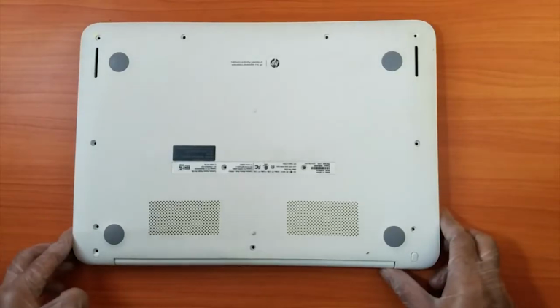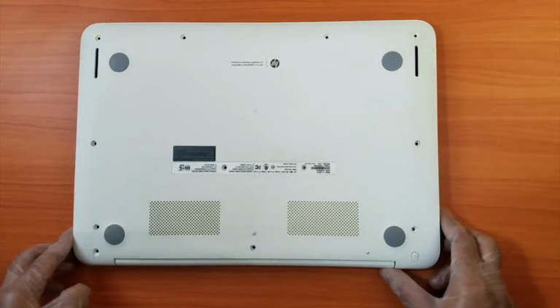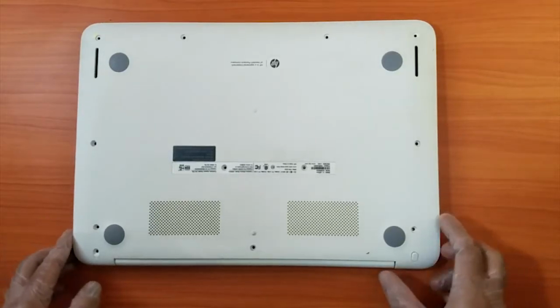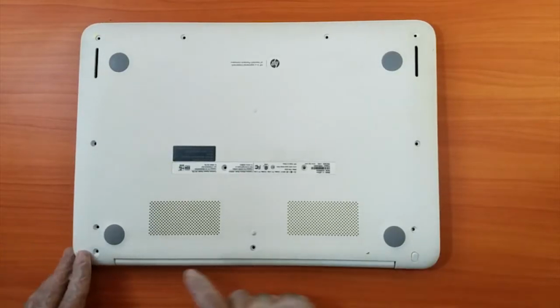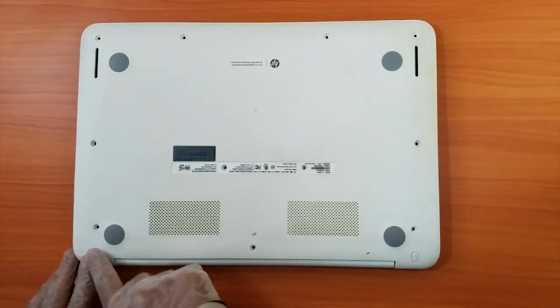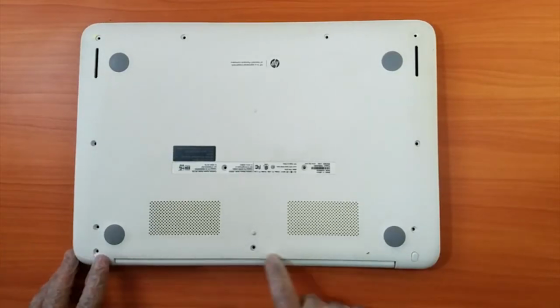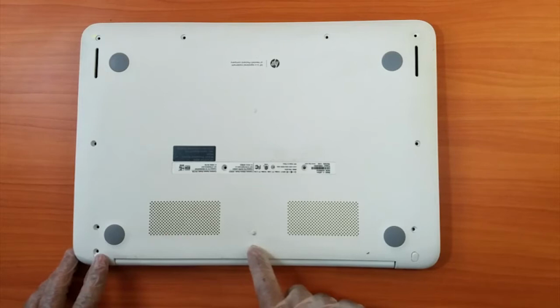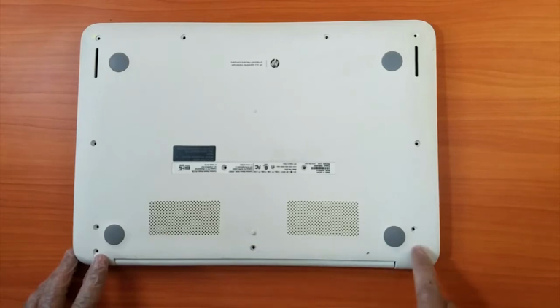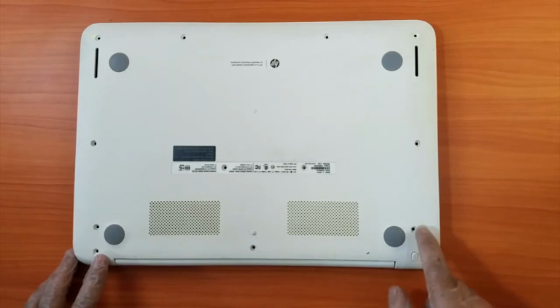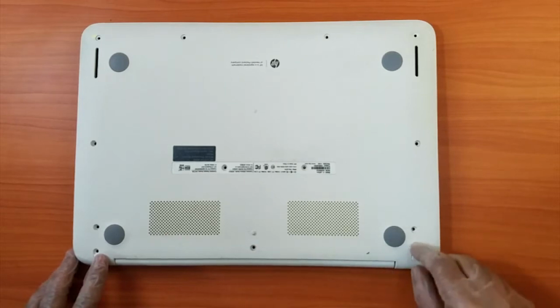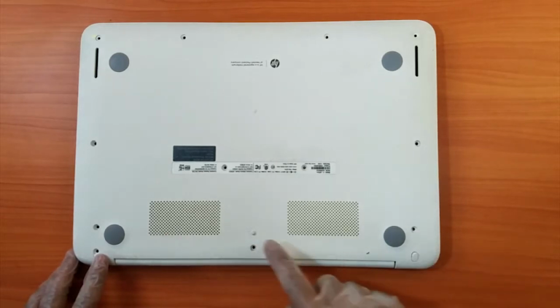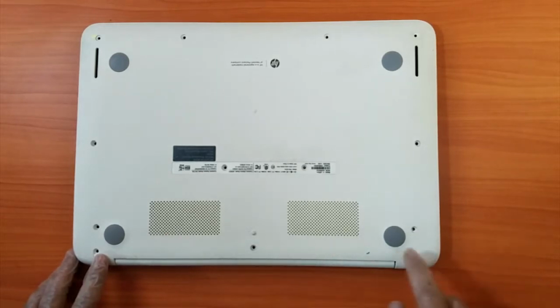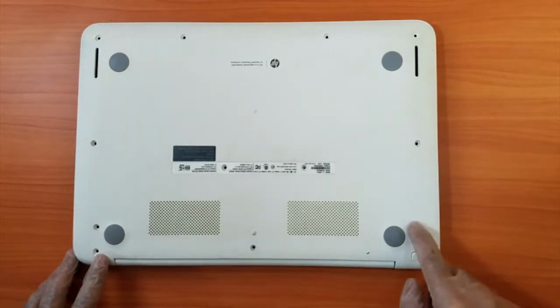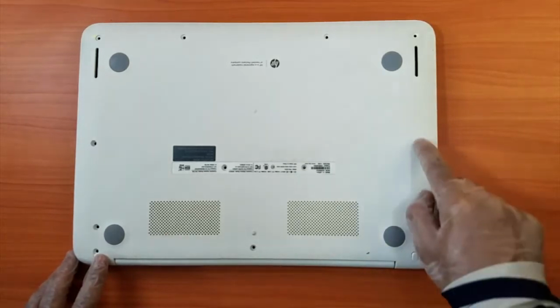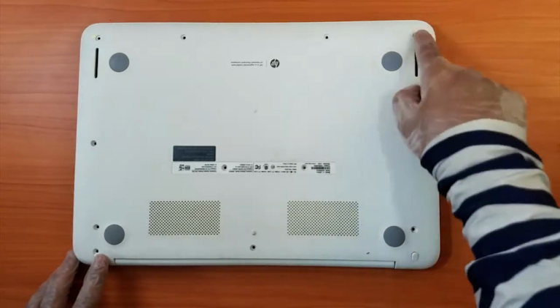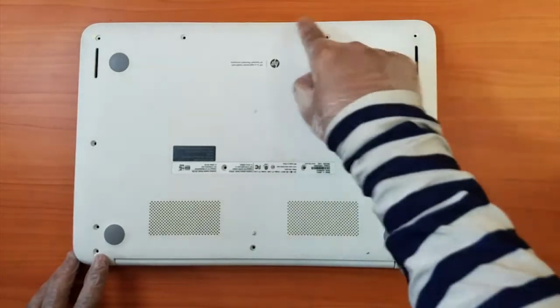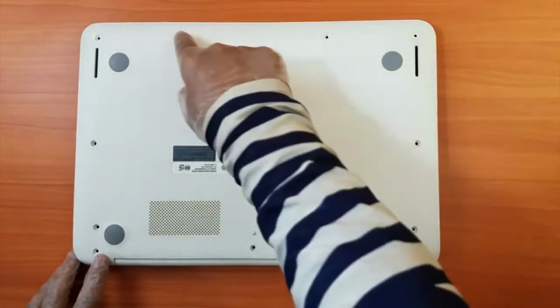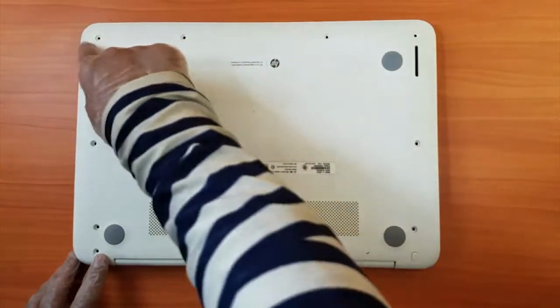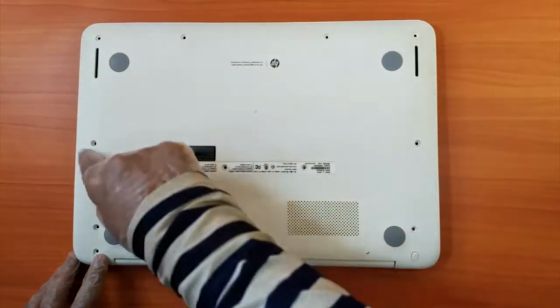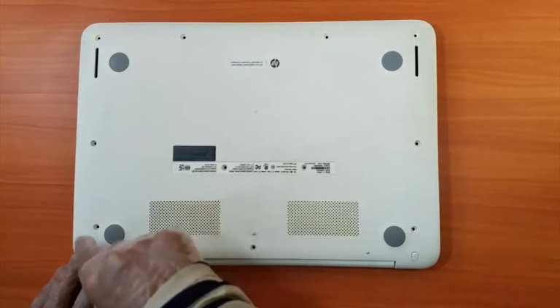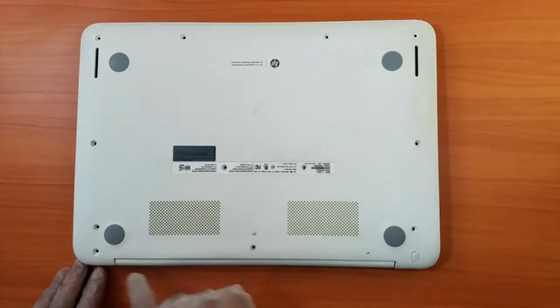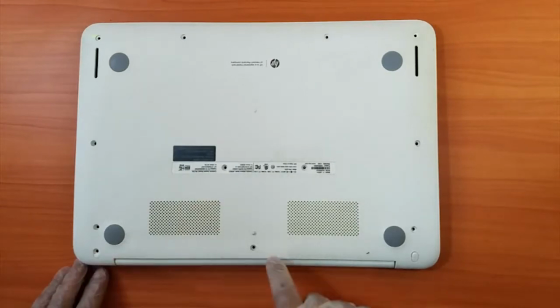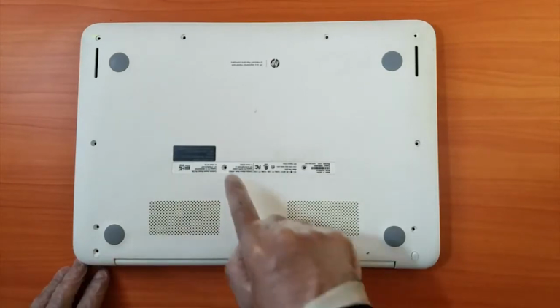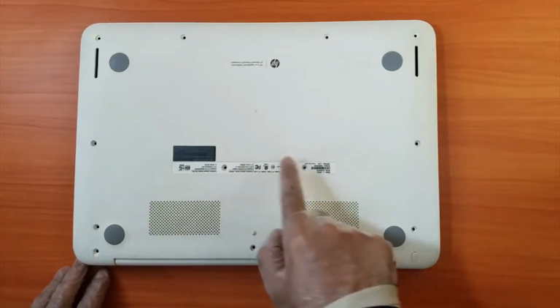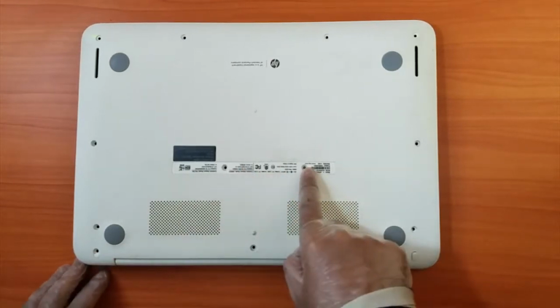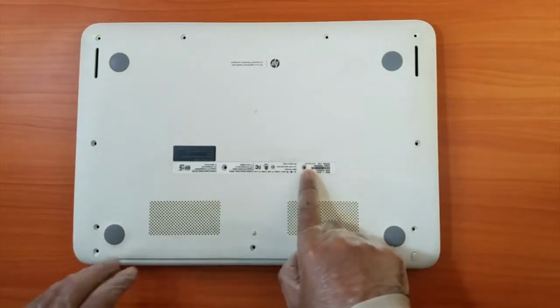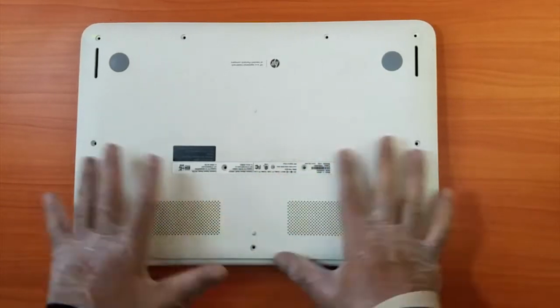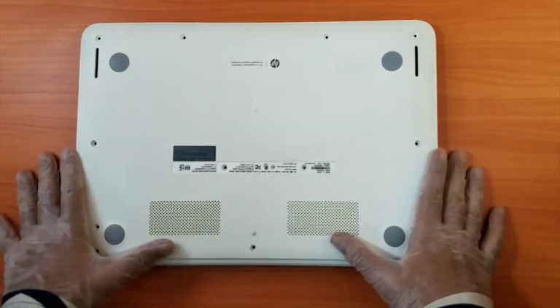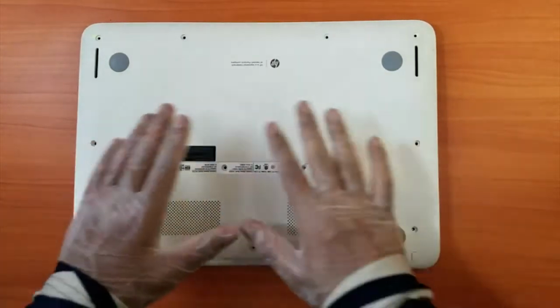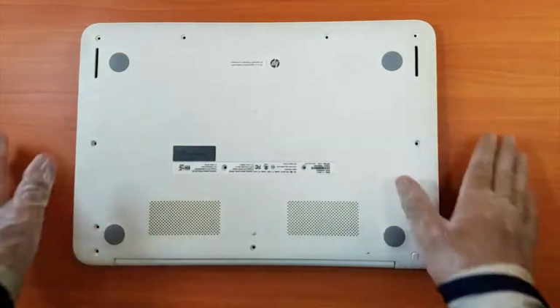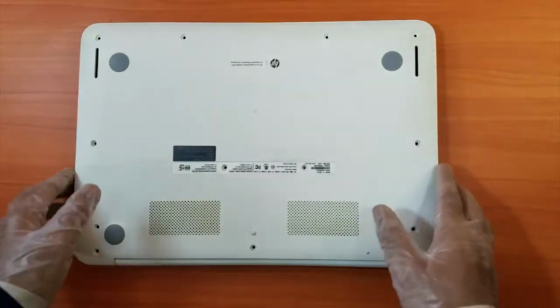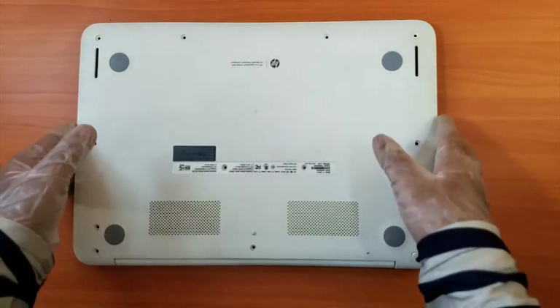First we have to open the screws from the back. We have to open these screws: 1, 2, 3, 4, 5, 6, 7, 8, 9, 10, 11, 12, and 13. So there are 13 screws total — open all of them.